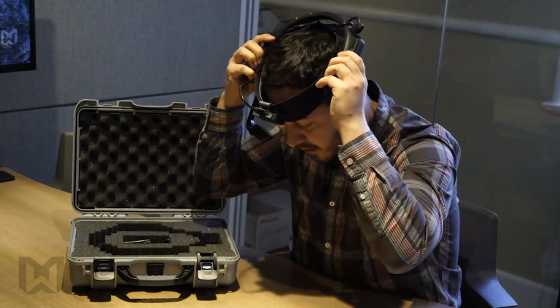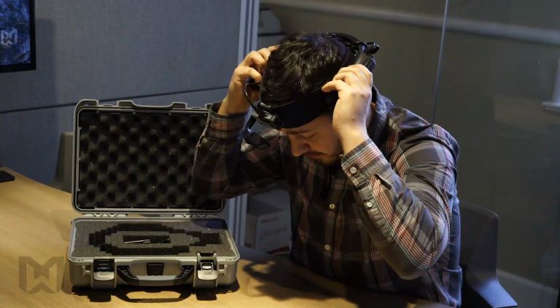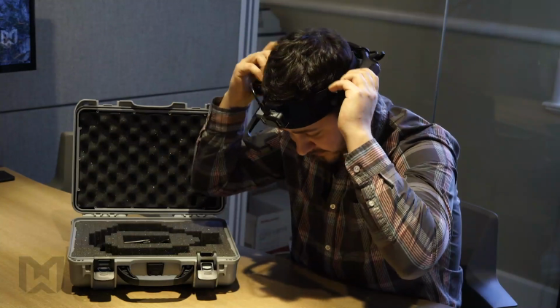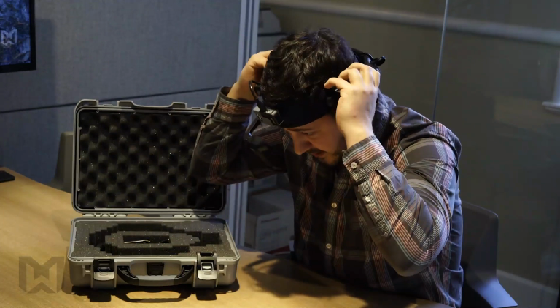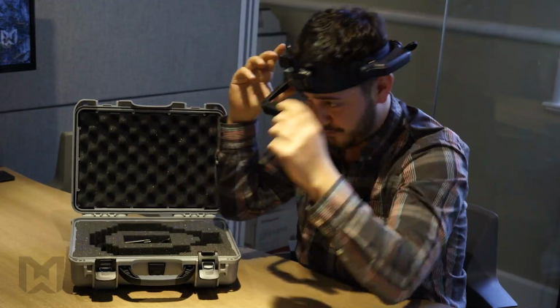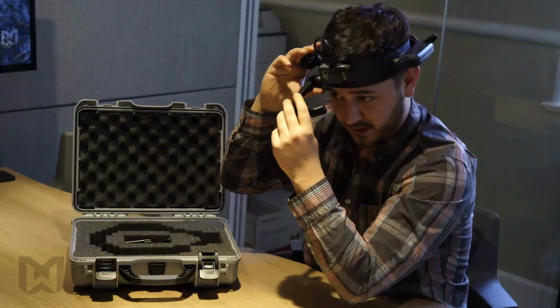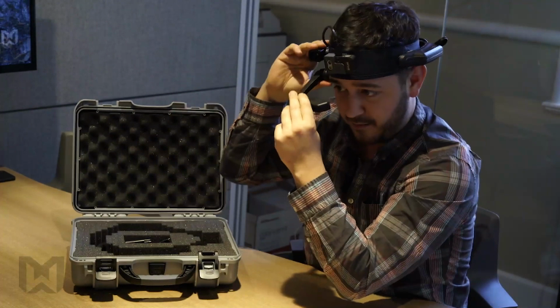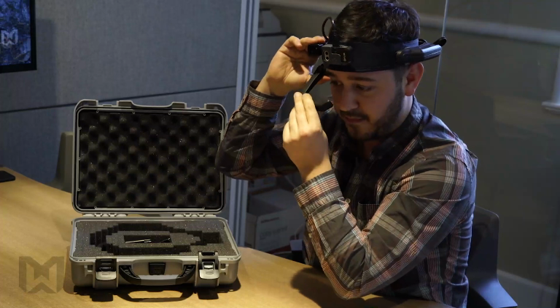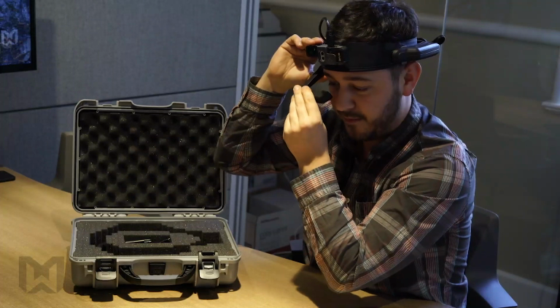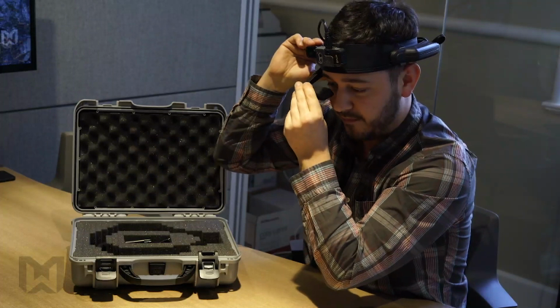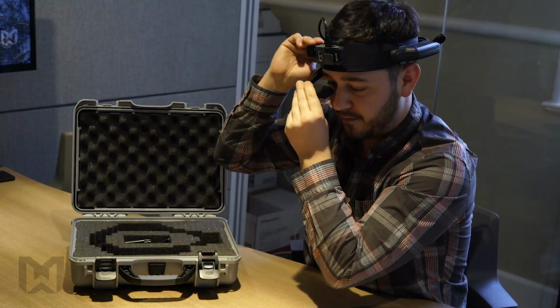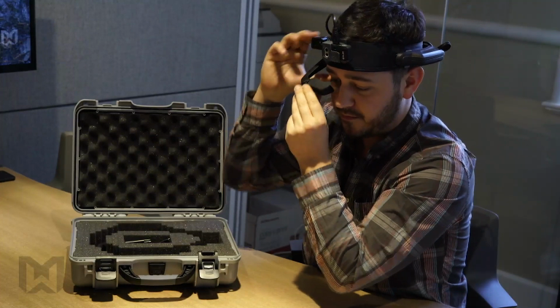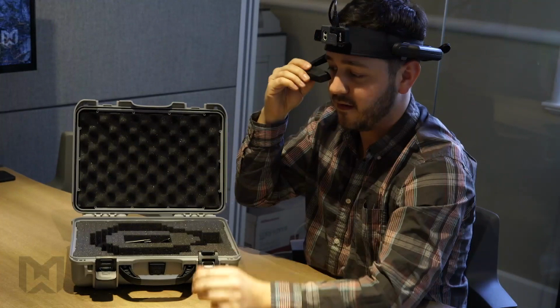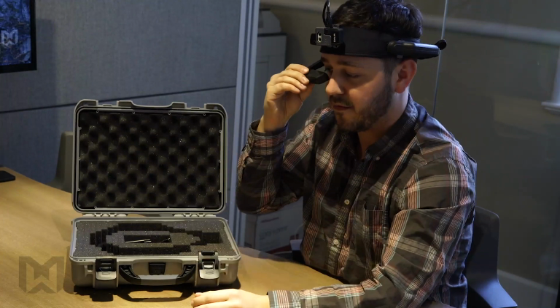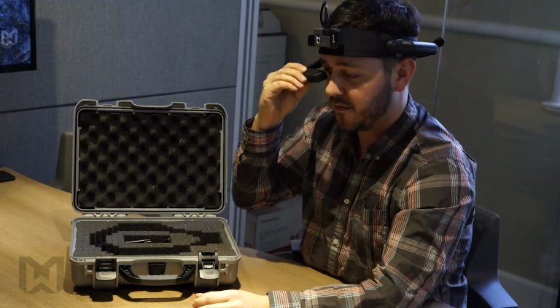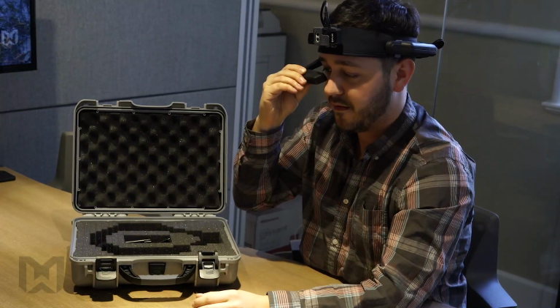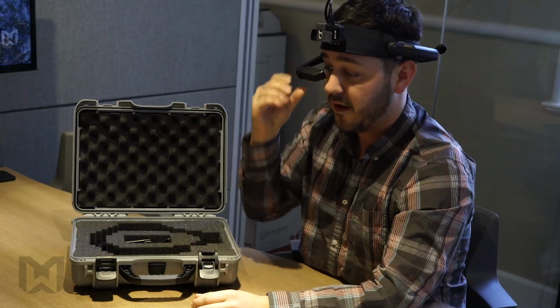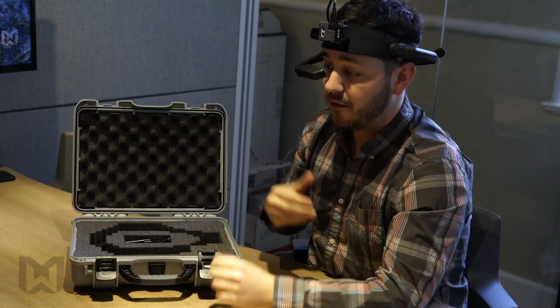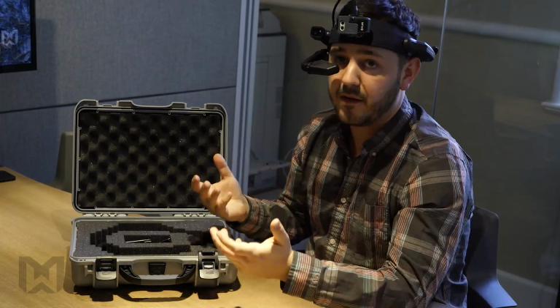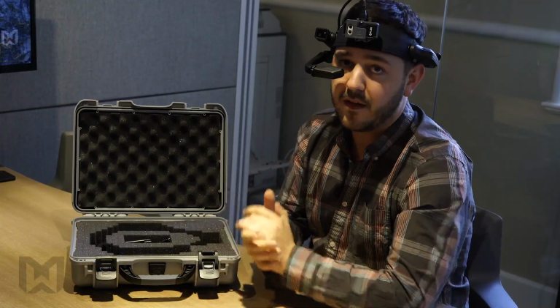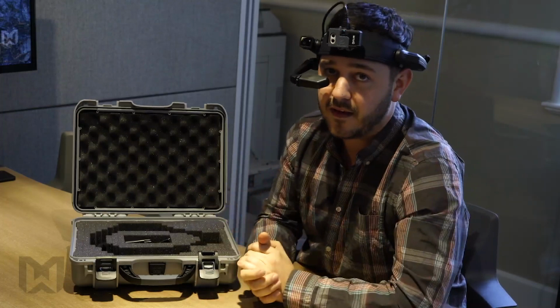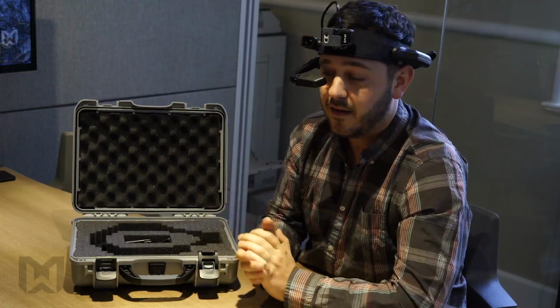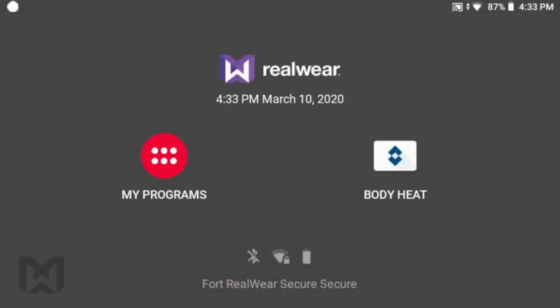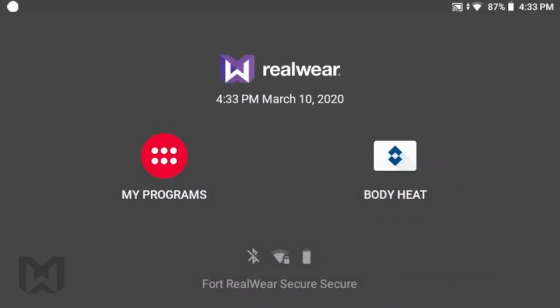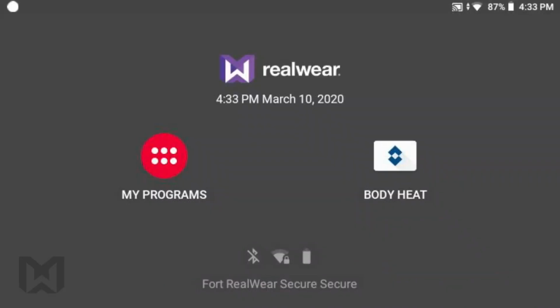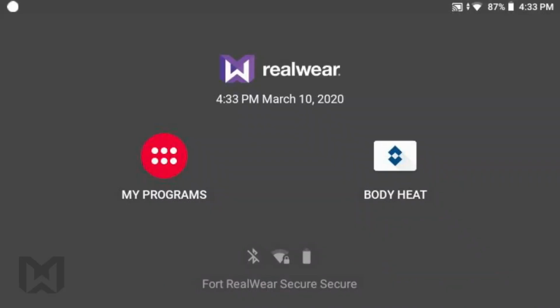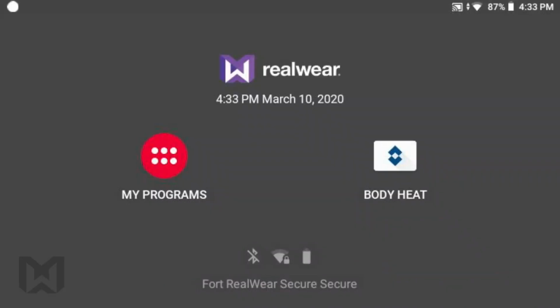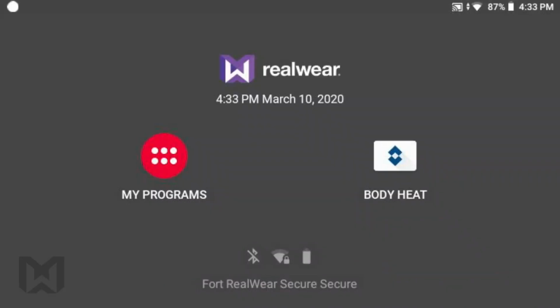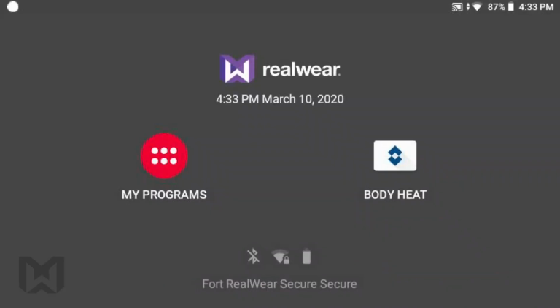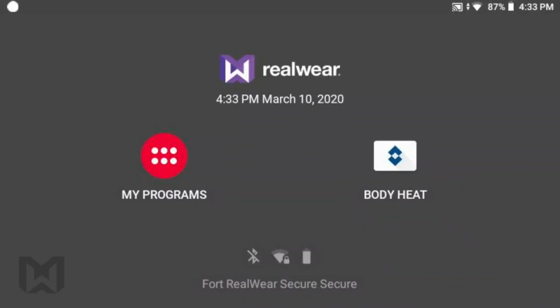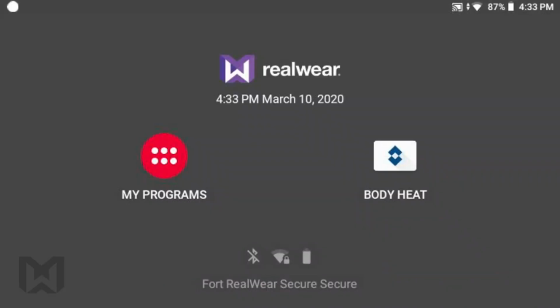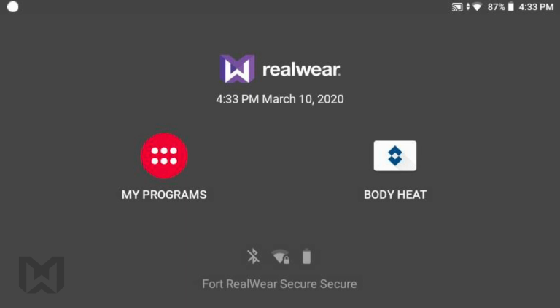I'll go ahead and place this on my head, getting the boom arm and display pod comfortable in a position where I can see all four corners of the screen. You'll notice that within the EBT kit, the body heat app comes directly on the home screen, so I don't need to go navigating for it.